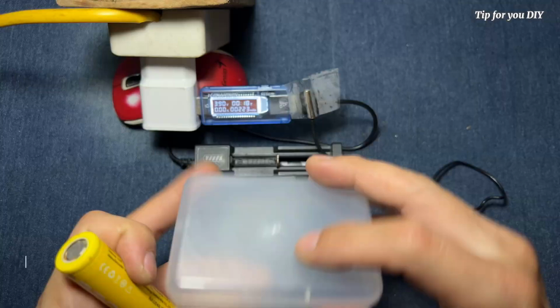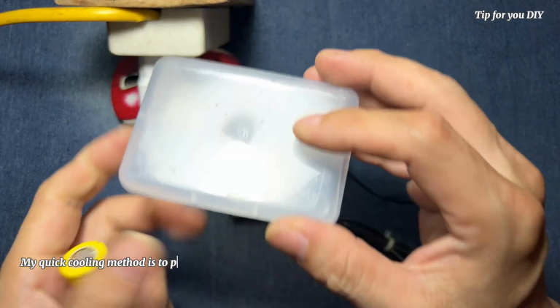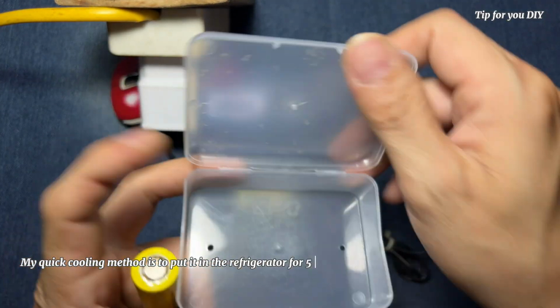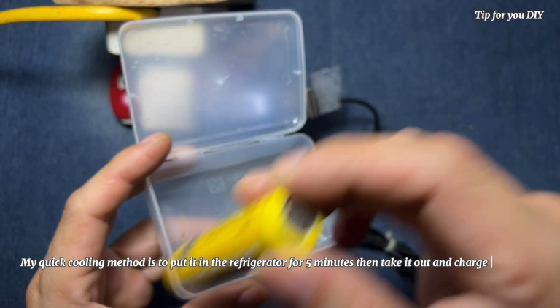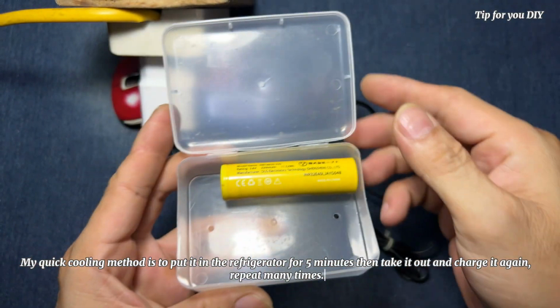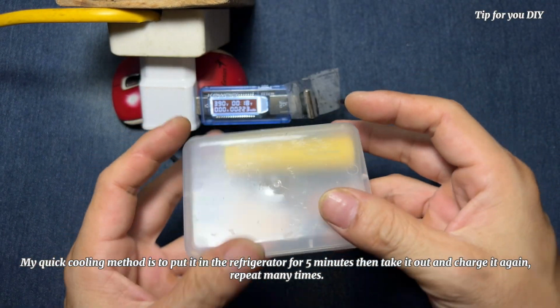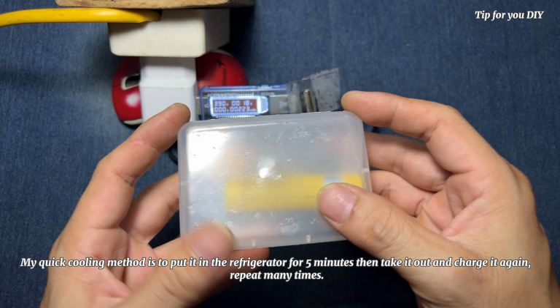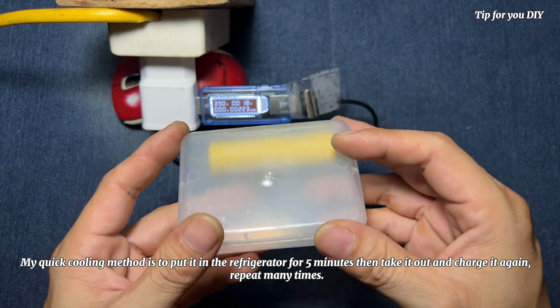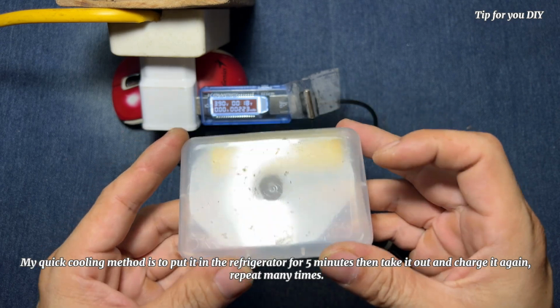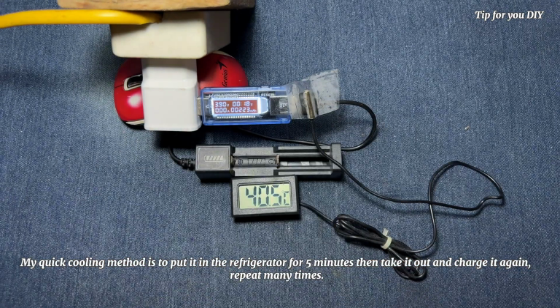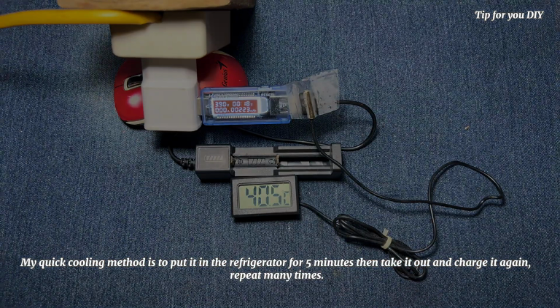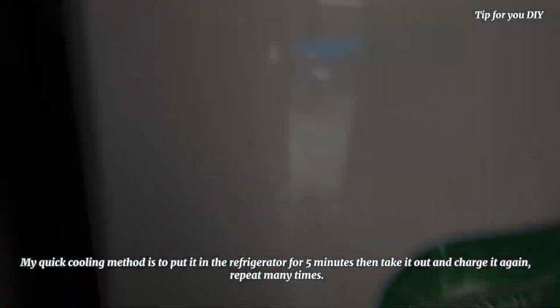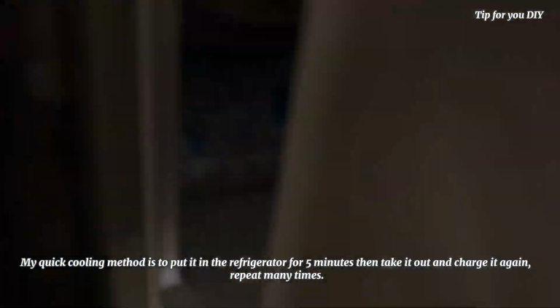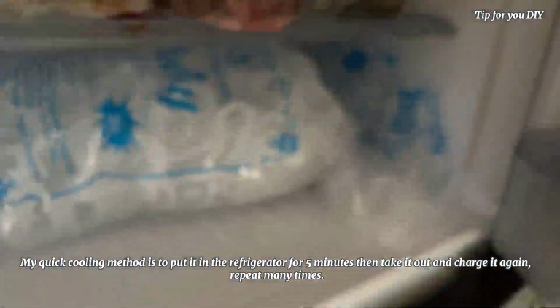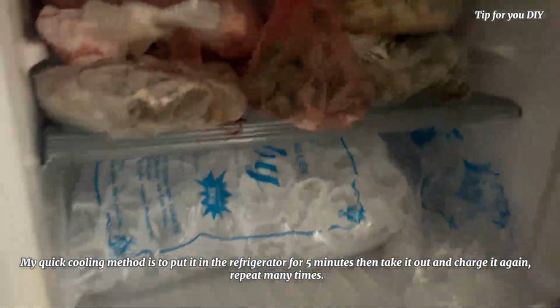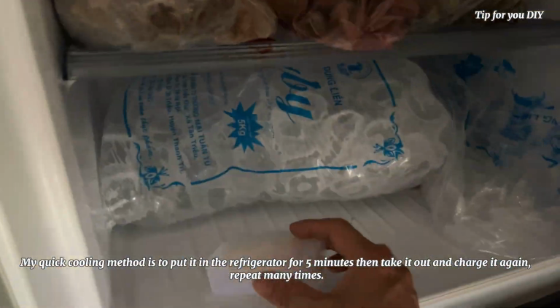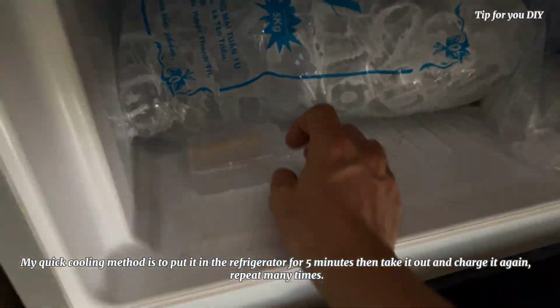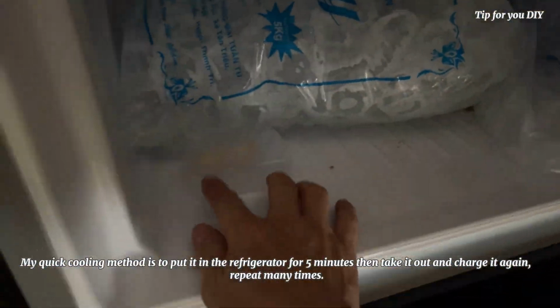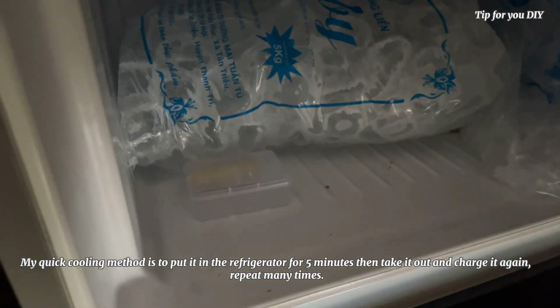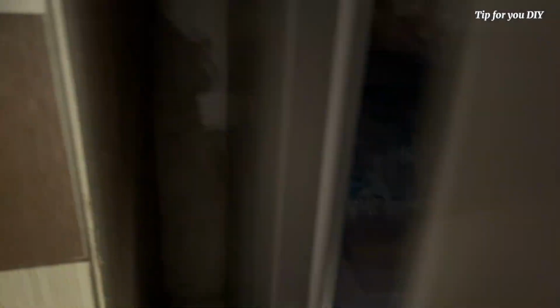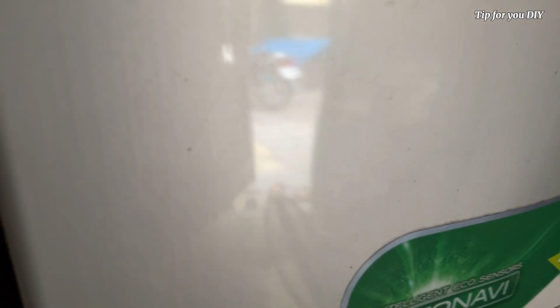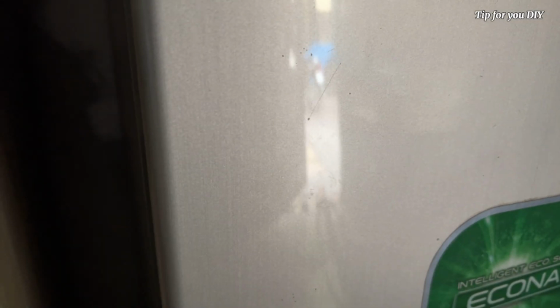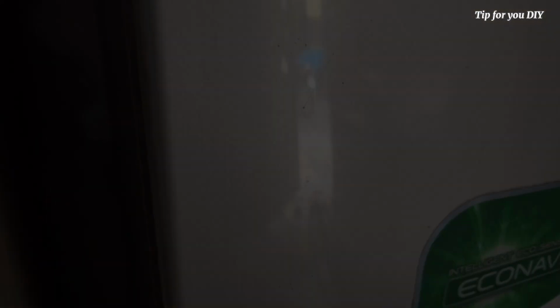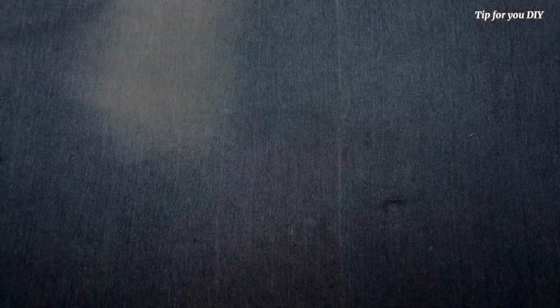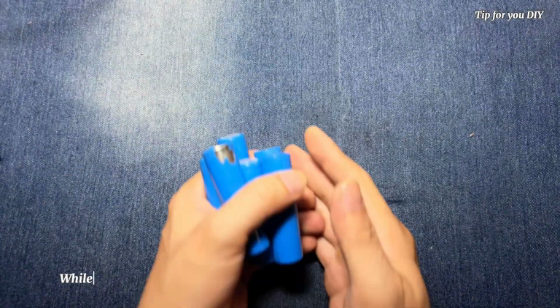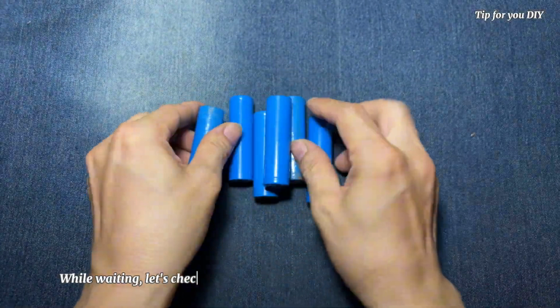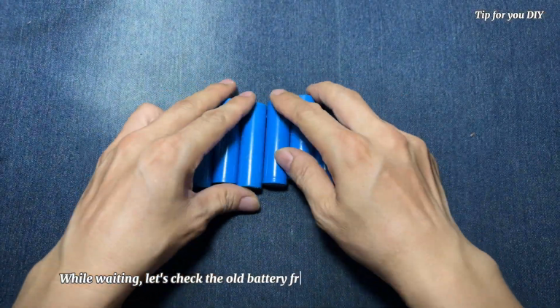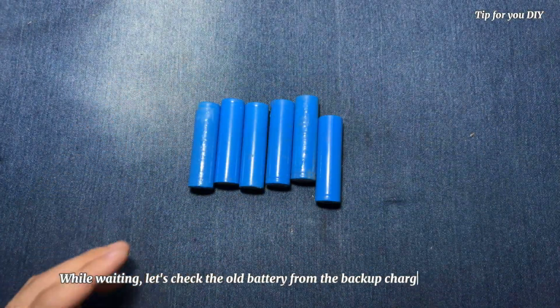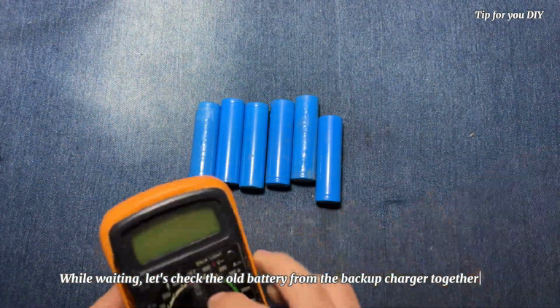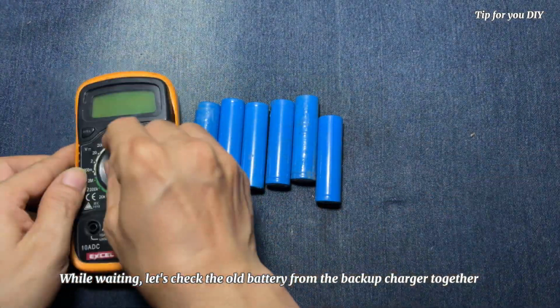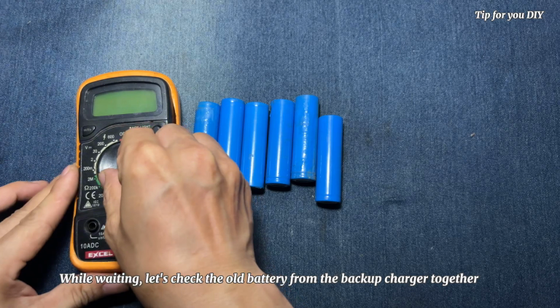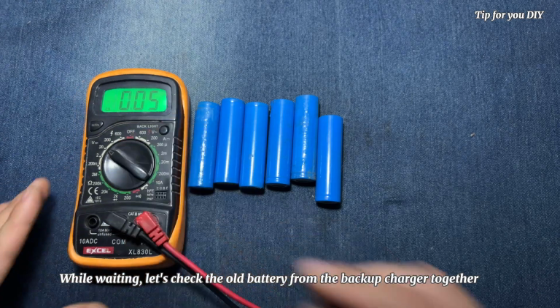My quick cooling method is to put it in the refrigerator for 5 minutes, then take it out and charge it again. Repeat many times. While waiting, let's check the old battery from the backup charger together.